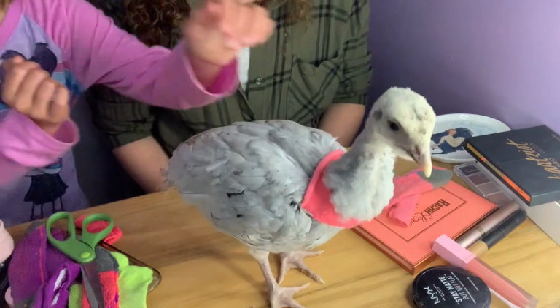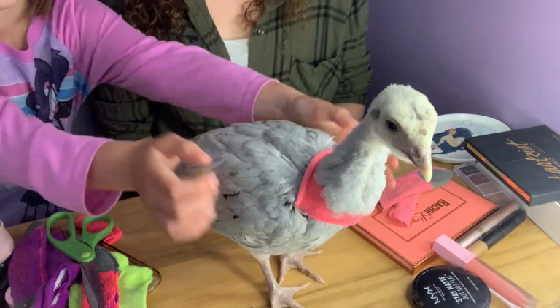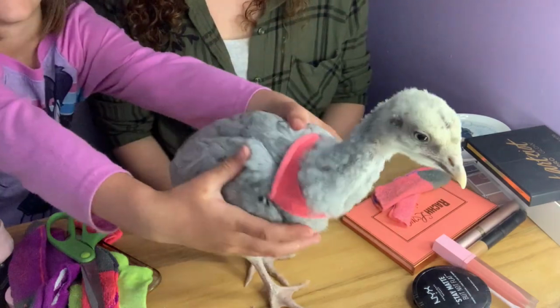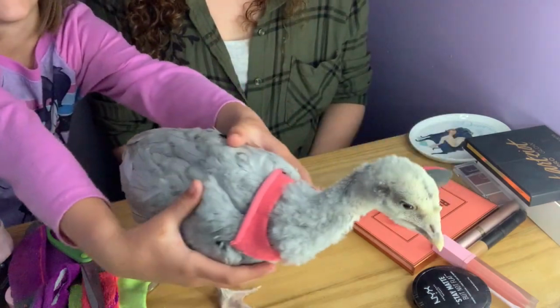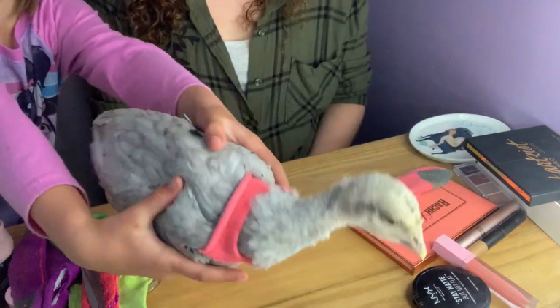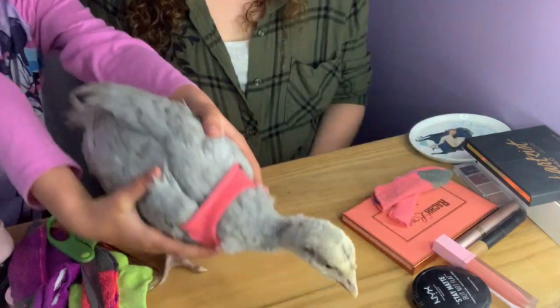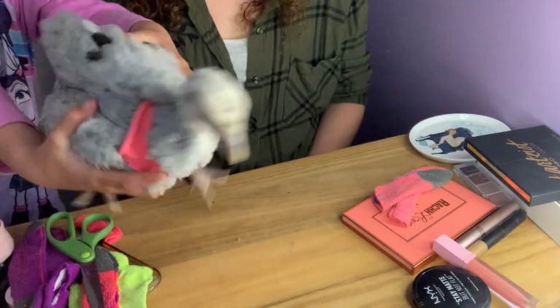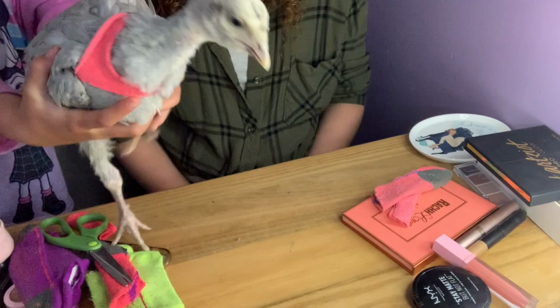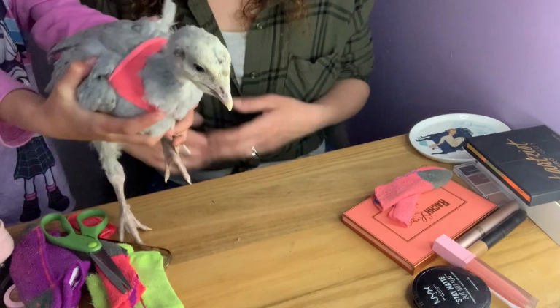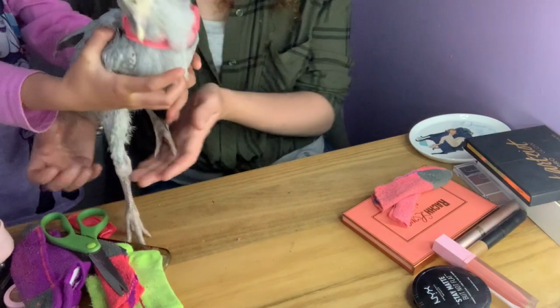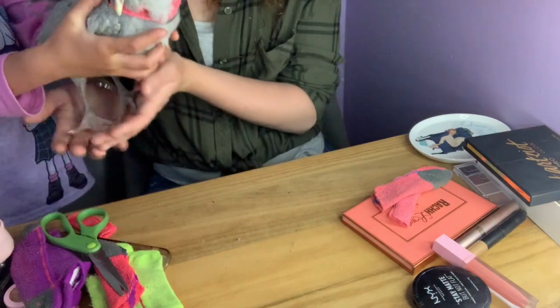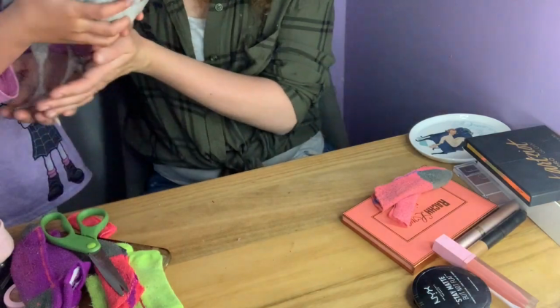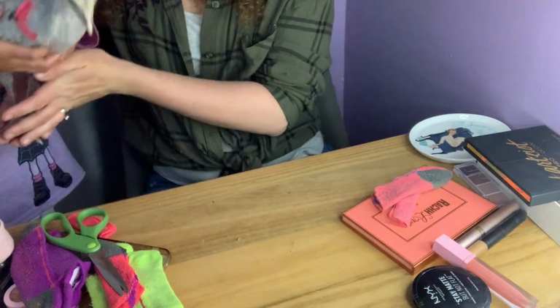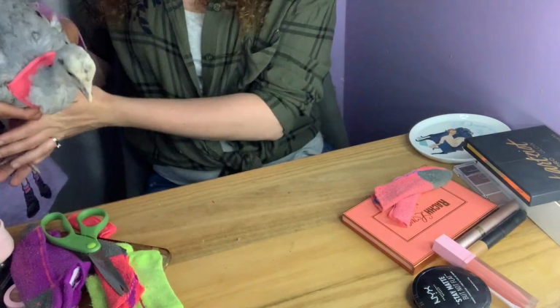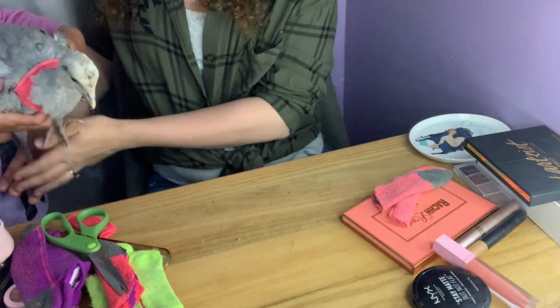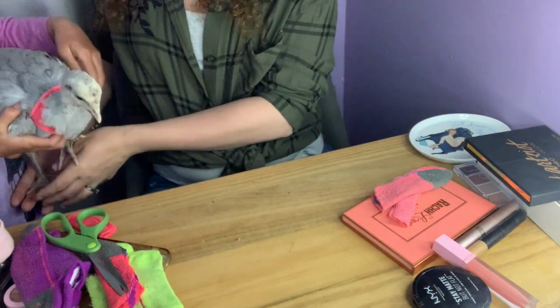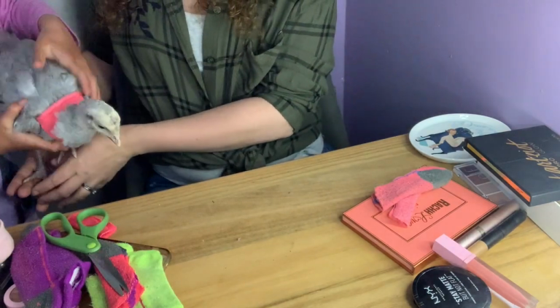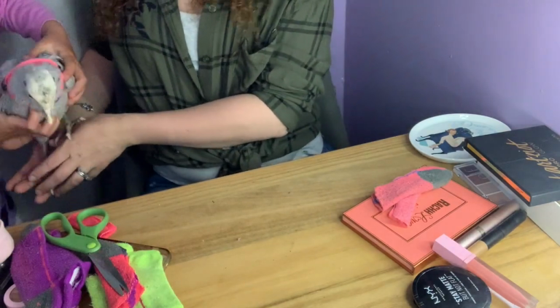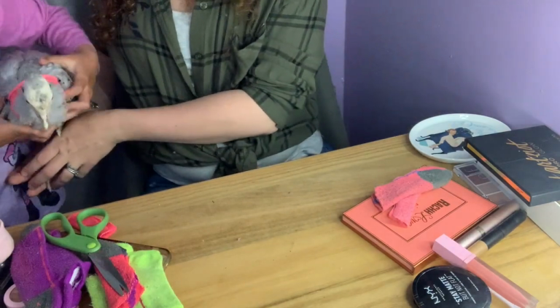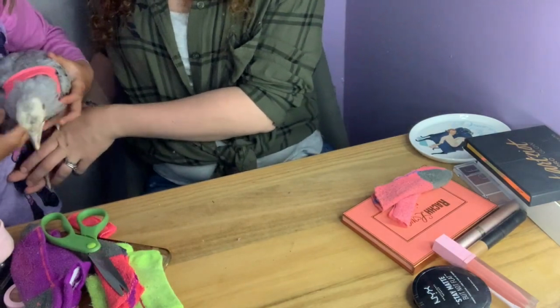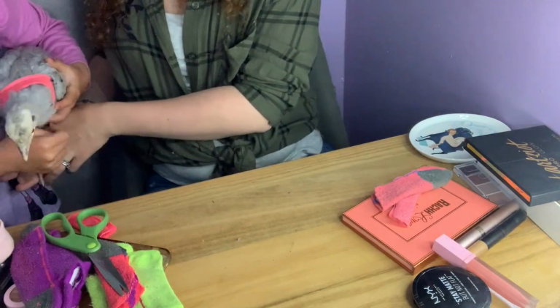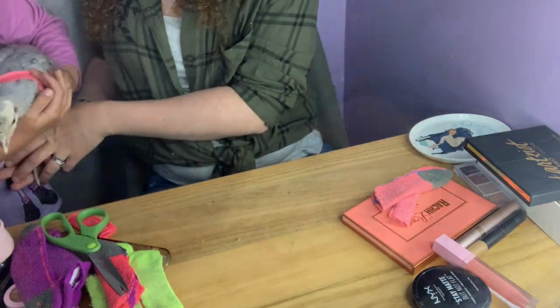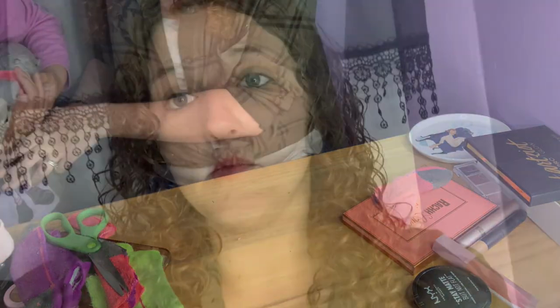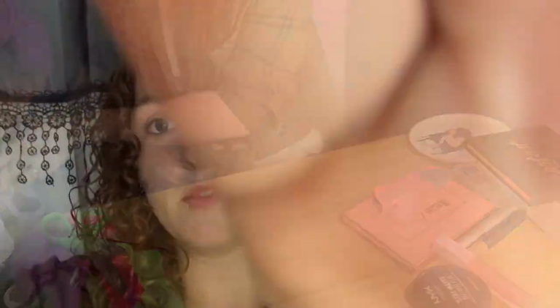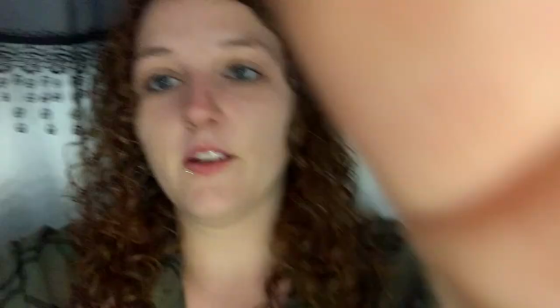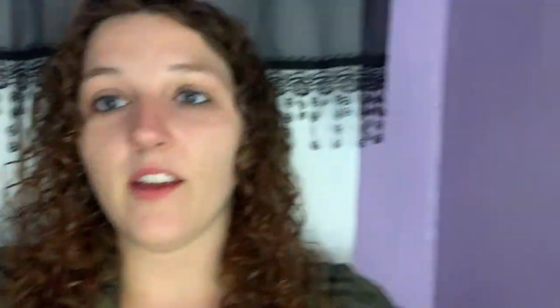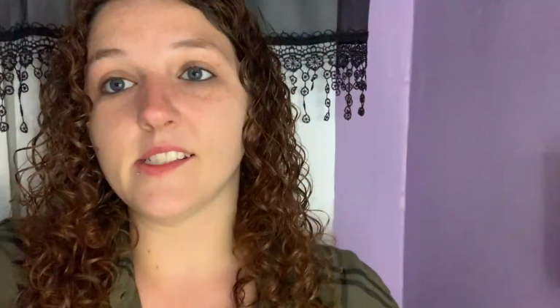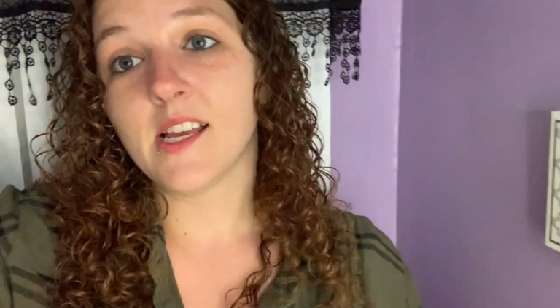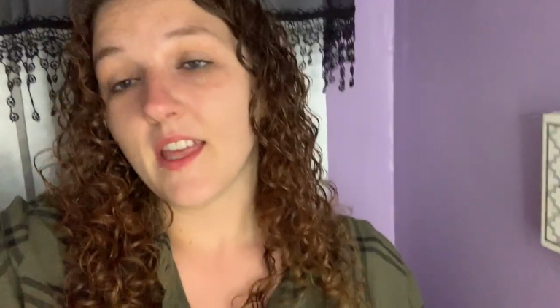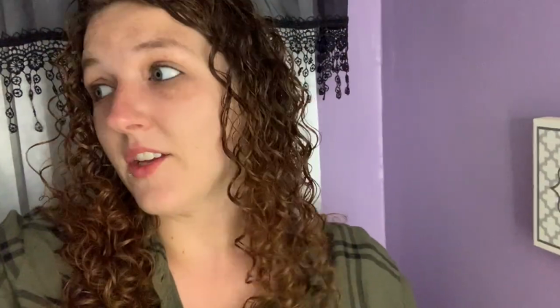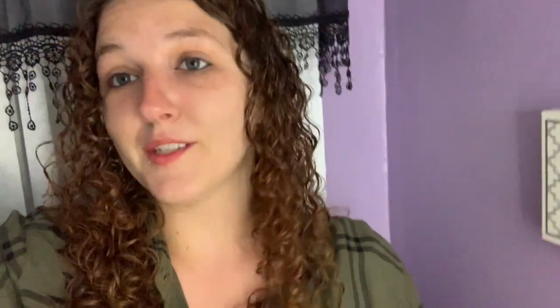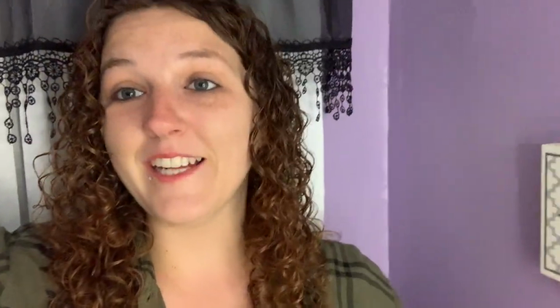She's adorable. Okay, you can take them both downstairs. There you have it guys — that is how you make turkey diapers!